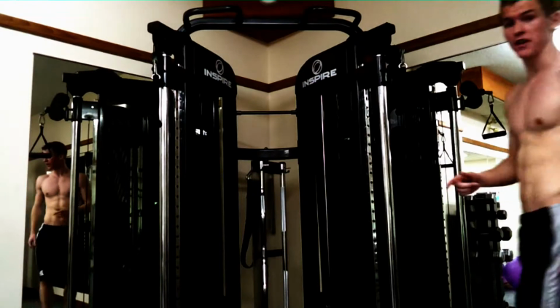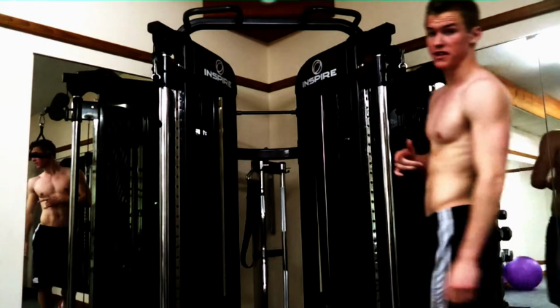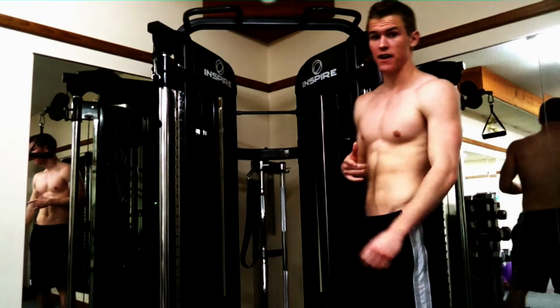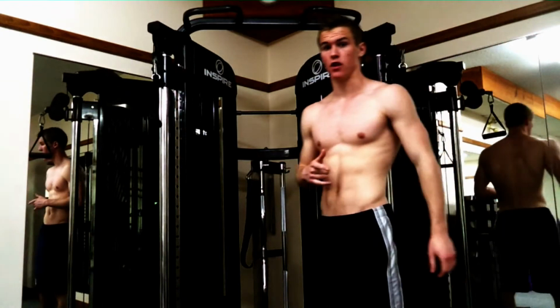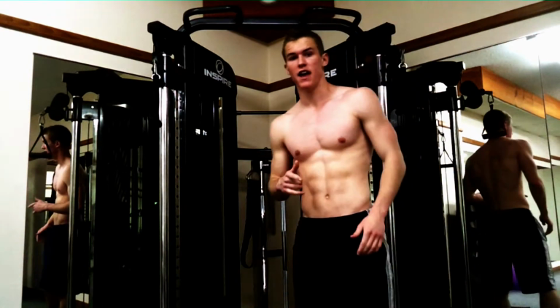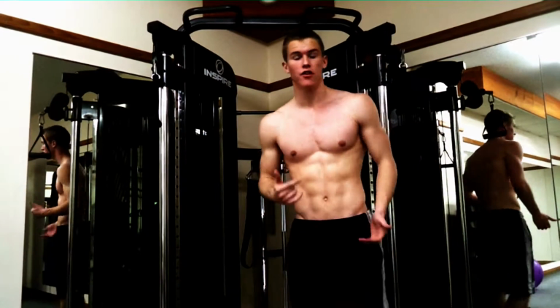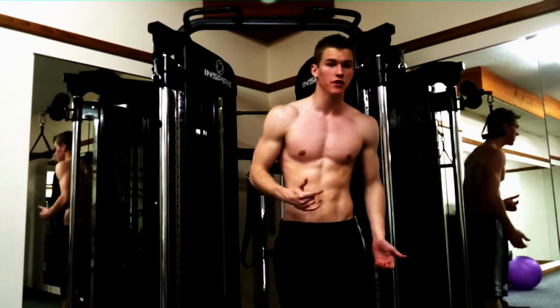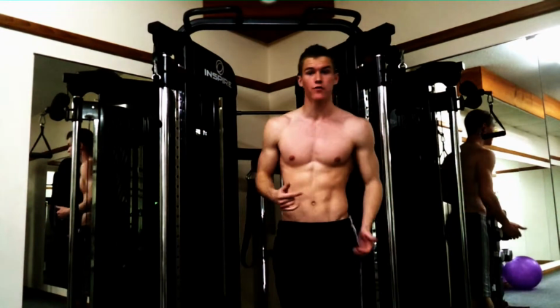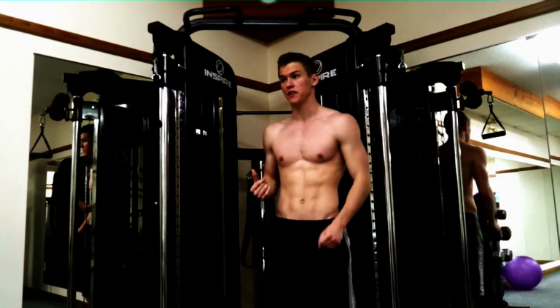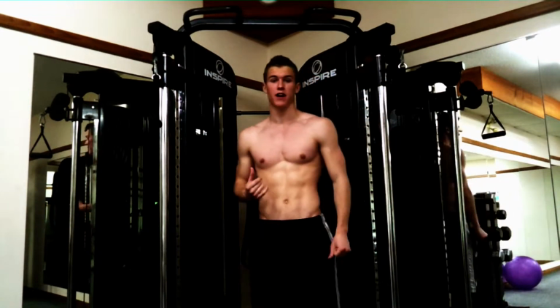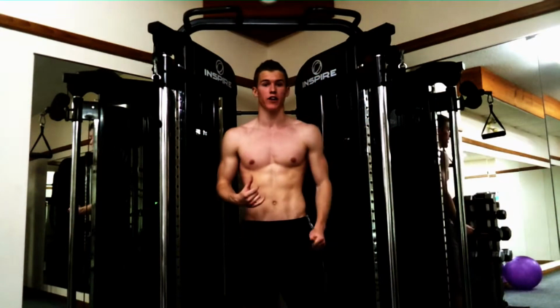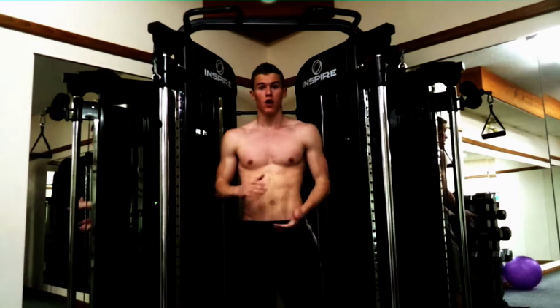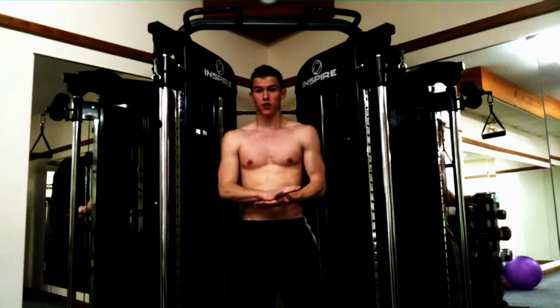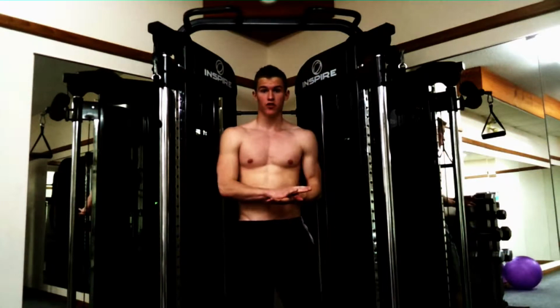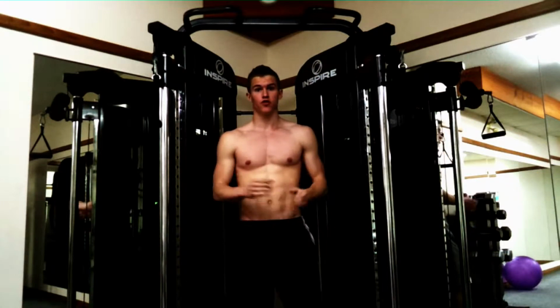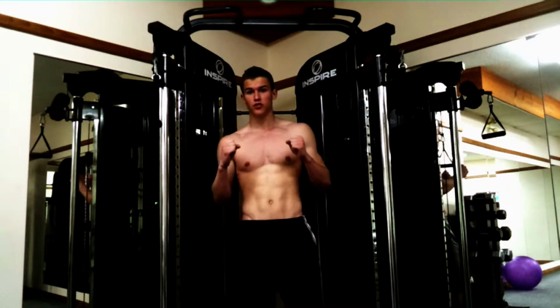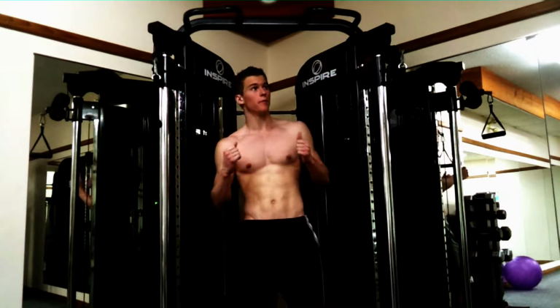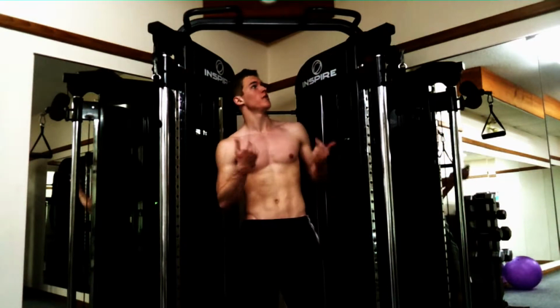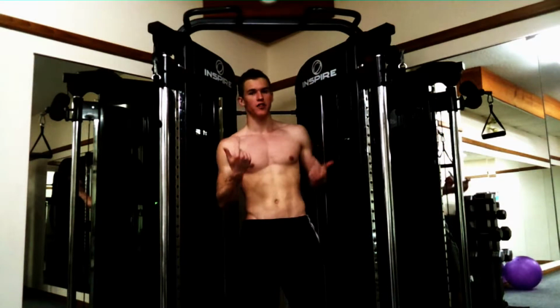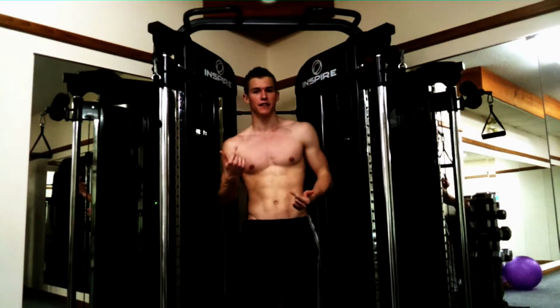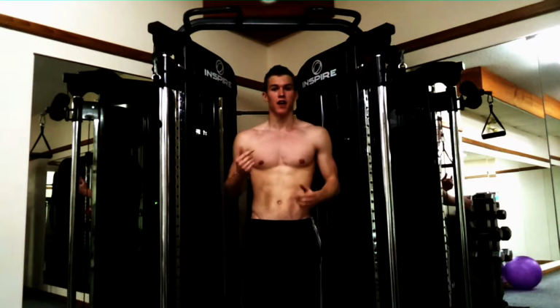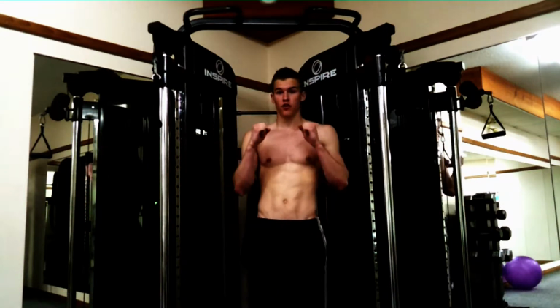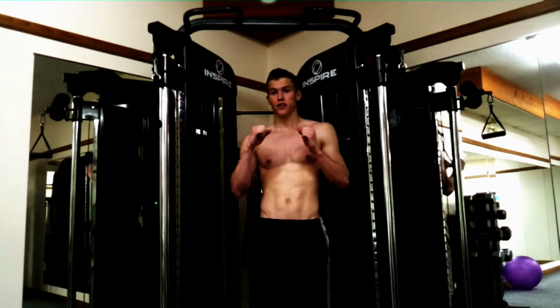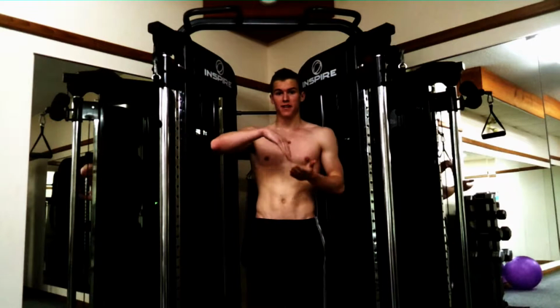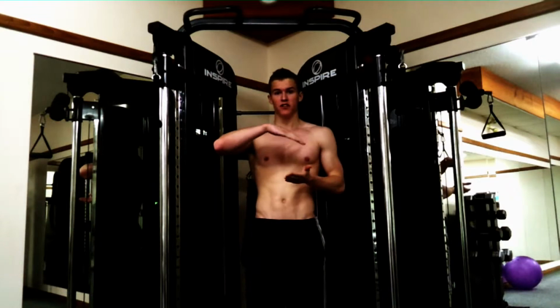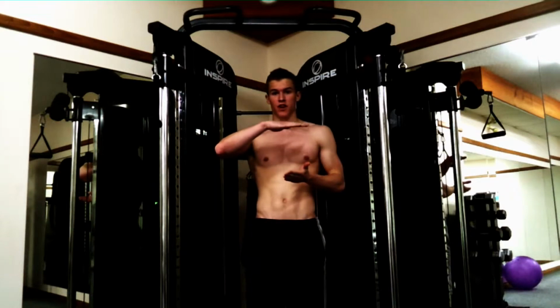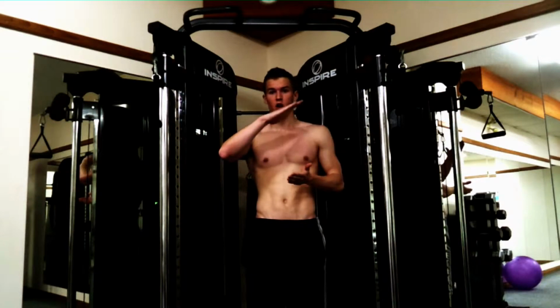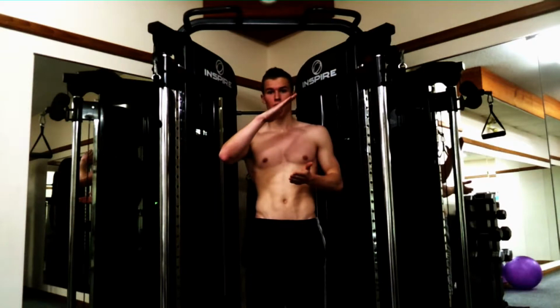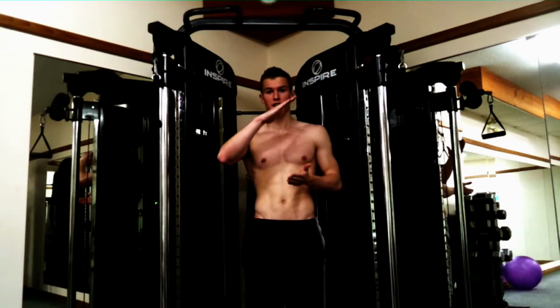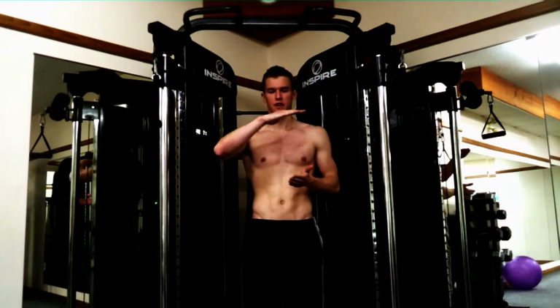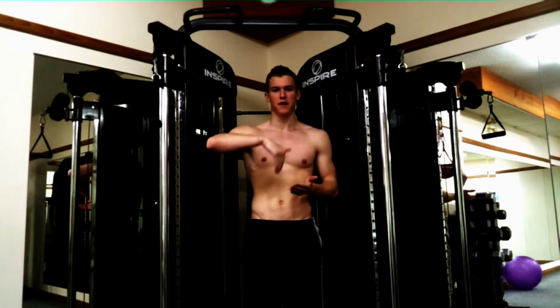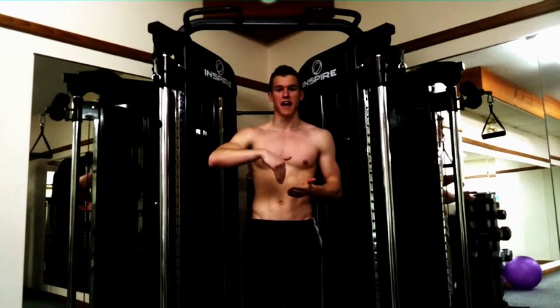Today is day 5 for vlogs and I thought I'd do something a little different to show you guys my favorite ab workout. What you're going to do is hold yourself up on a chin-up bar, something like this. Keep your legs straight, all the way up 90 degrees, and then back down.